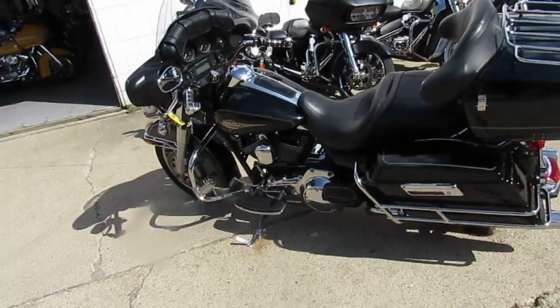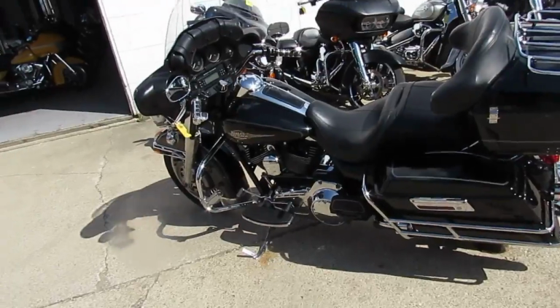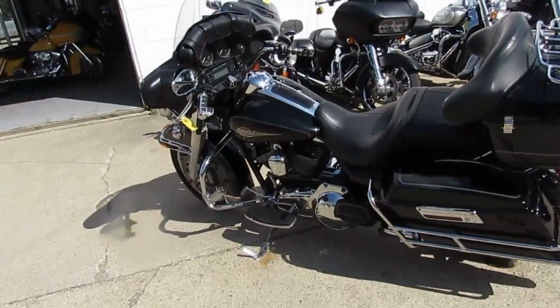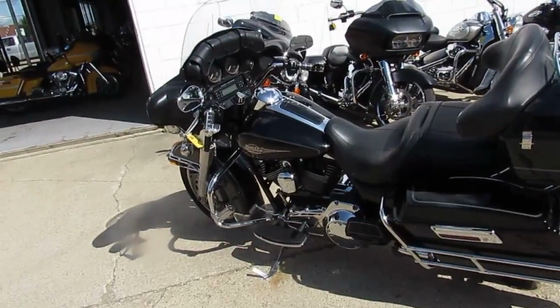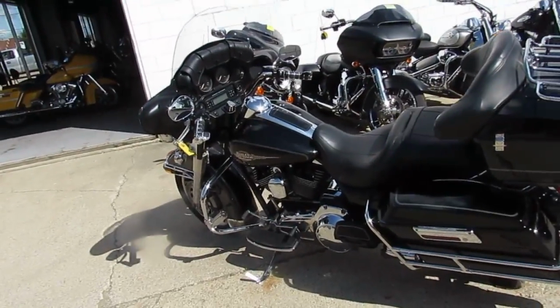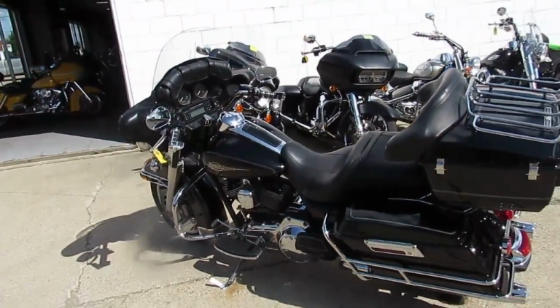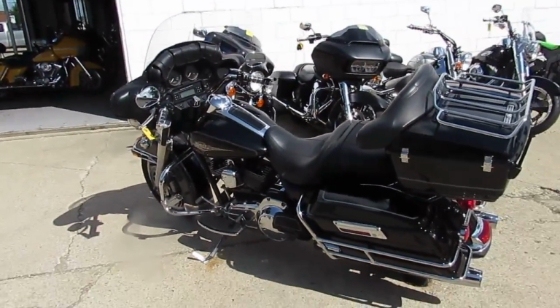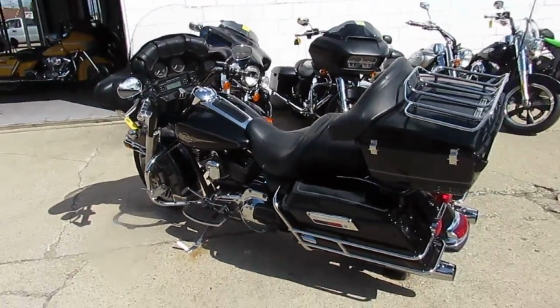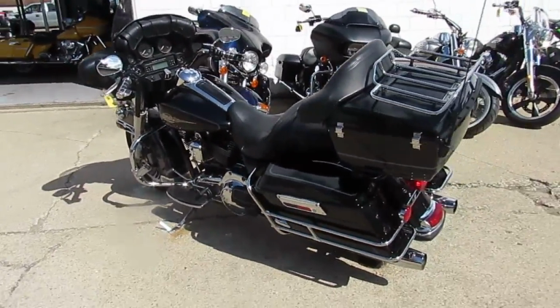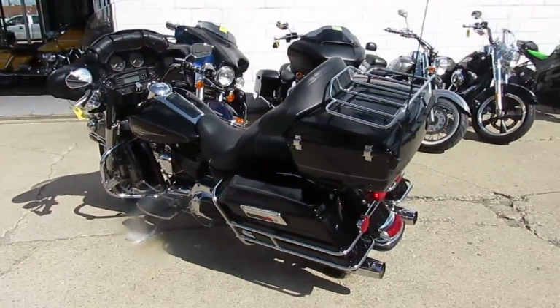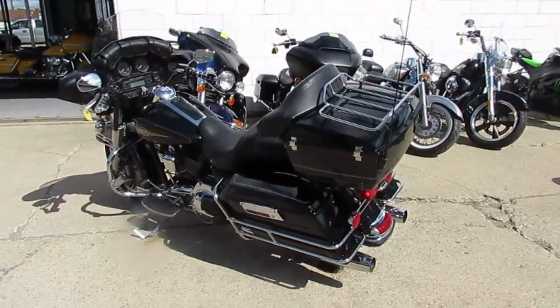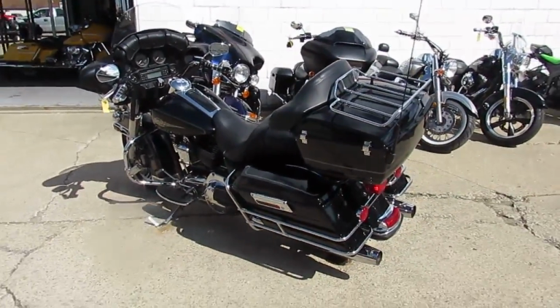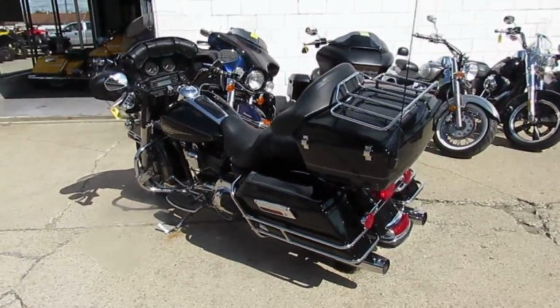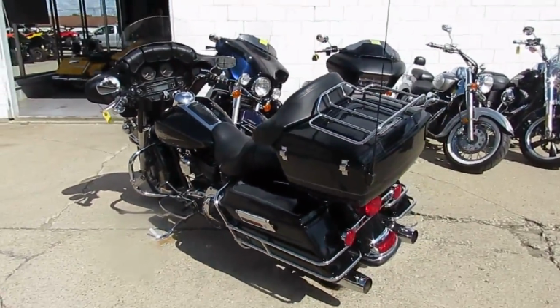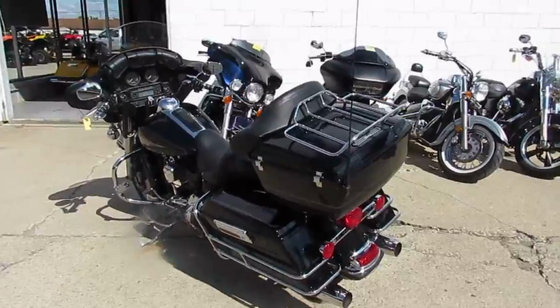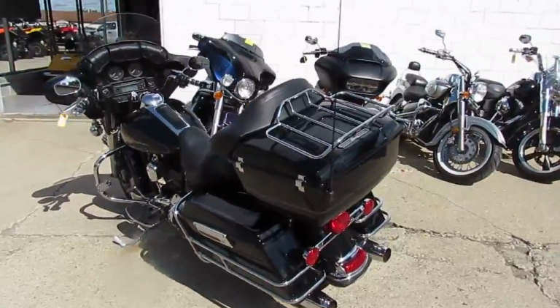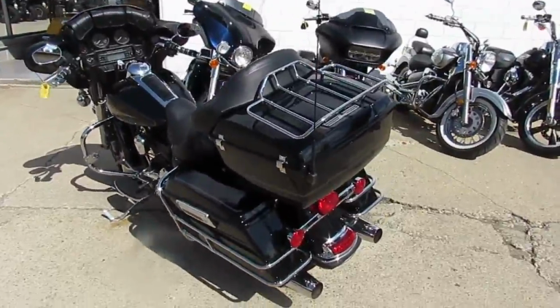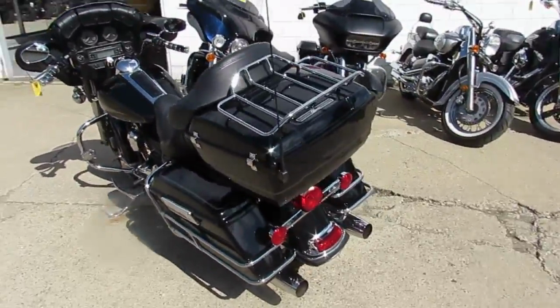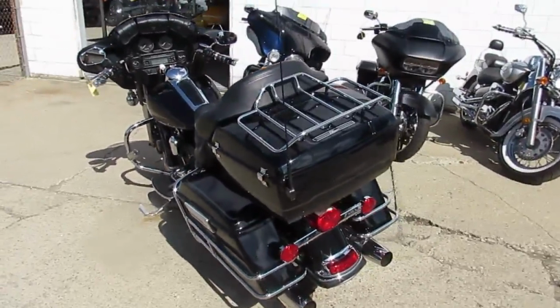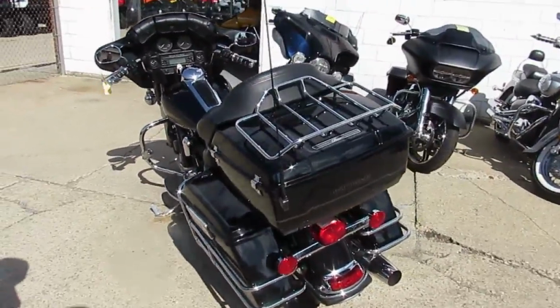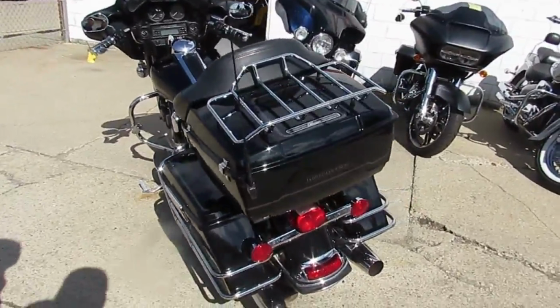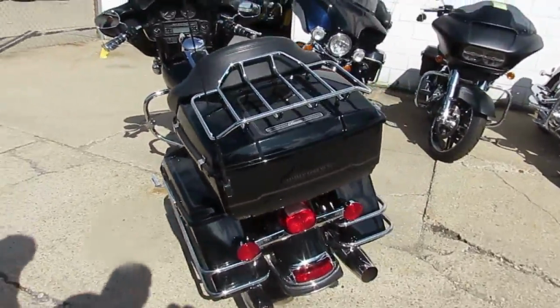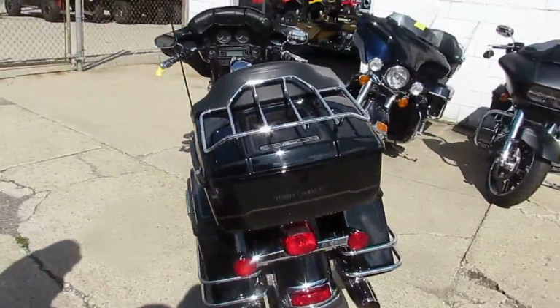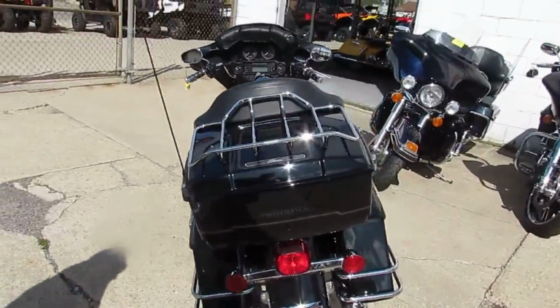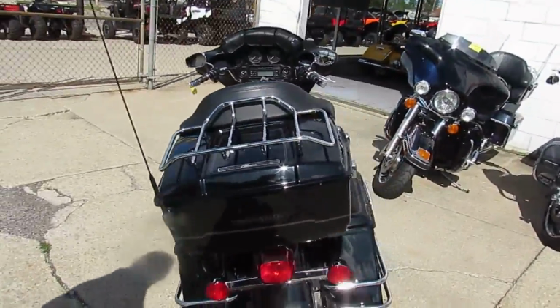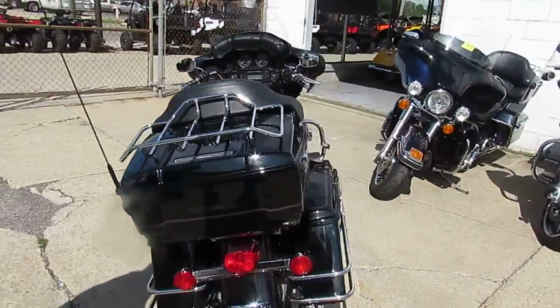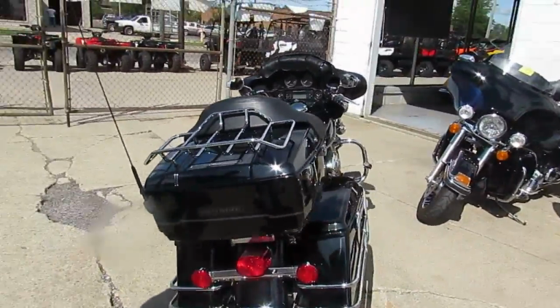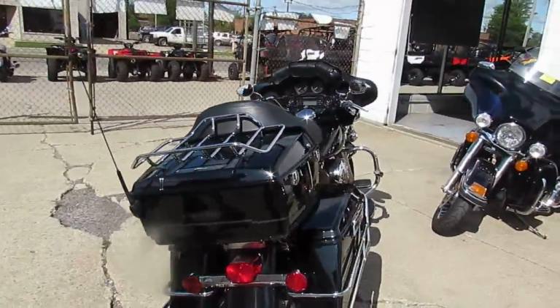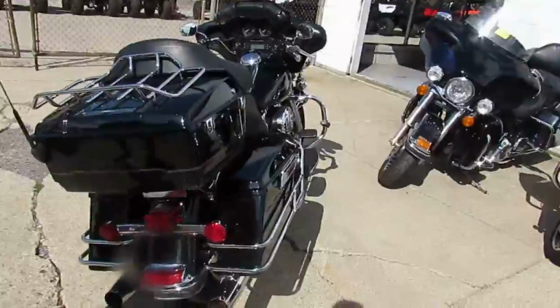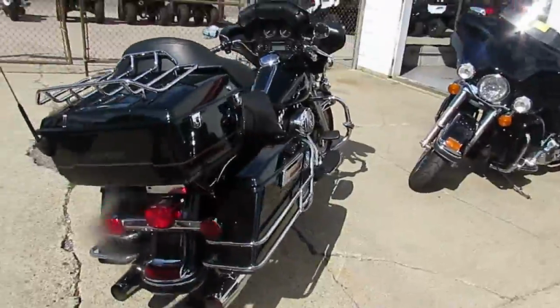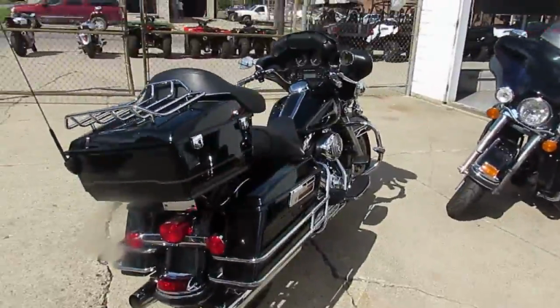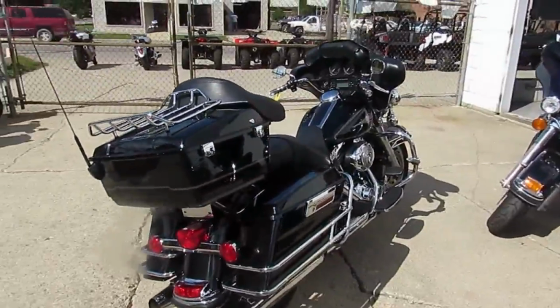Hey guys, beautiful day up here in Michigan, end of August, a lot of riding season left. It's Approval Powersports doing some videos. We got over 250 used Harleys, we got over 450 used bikes.